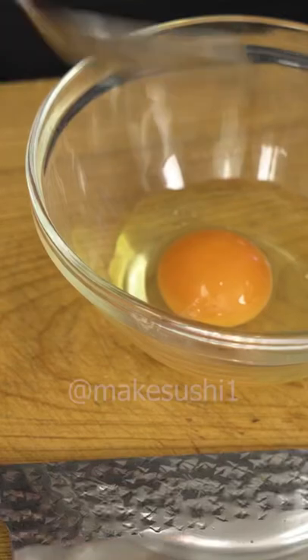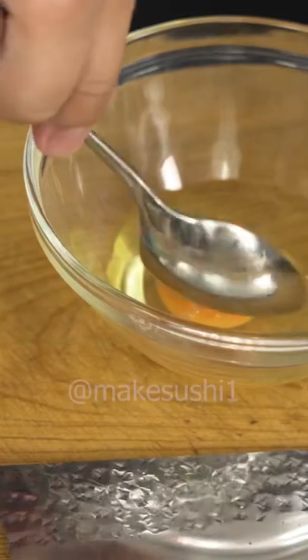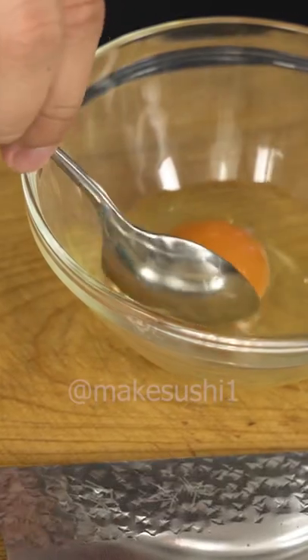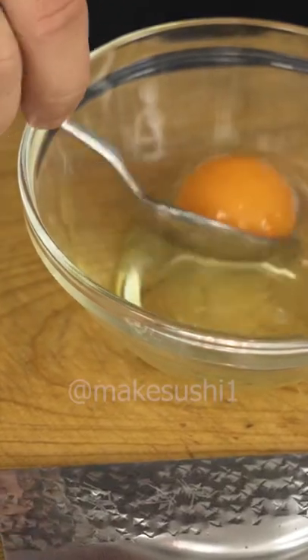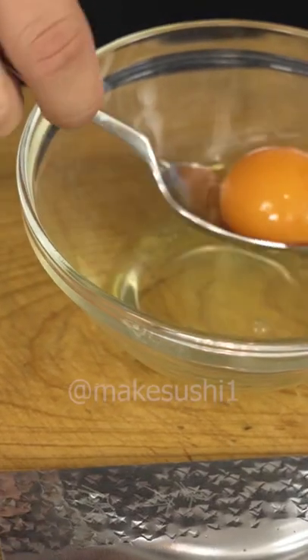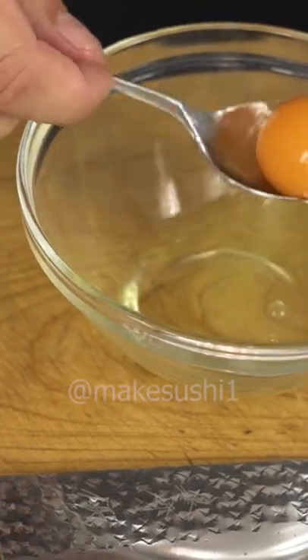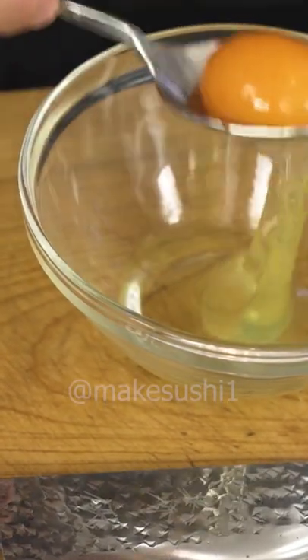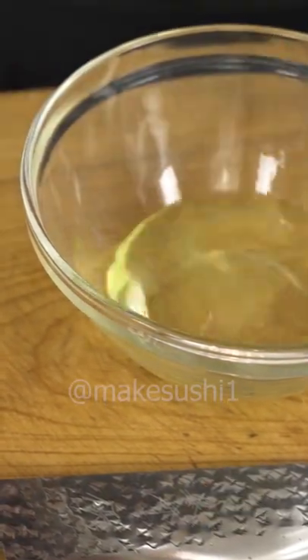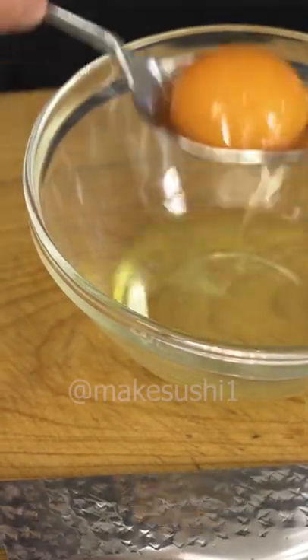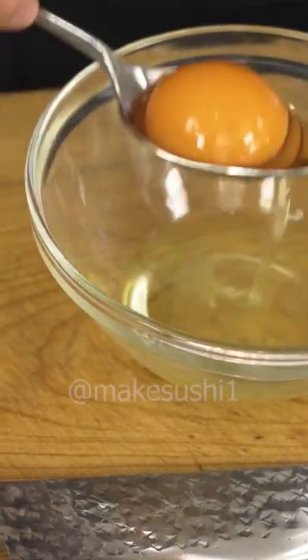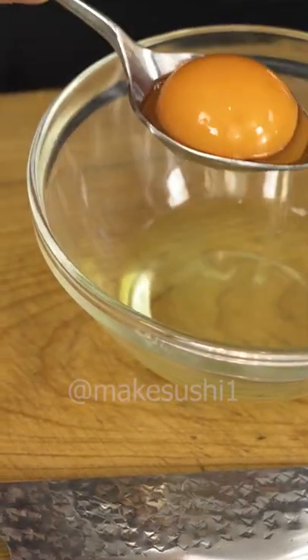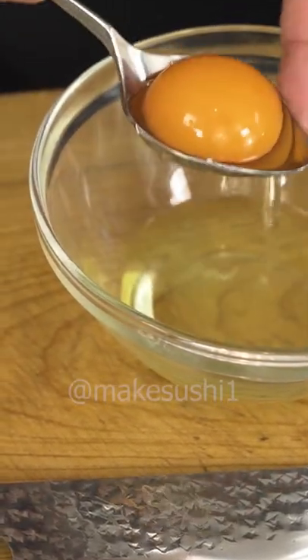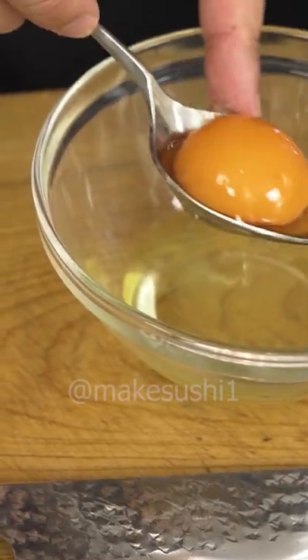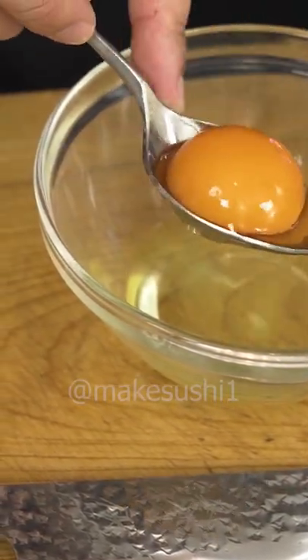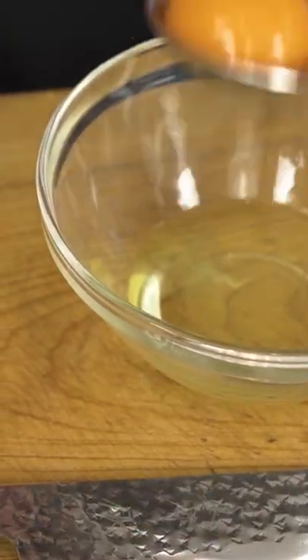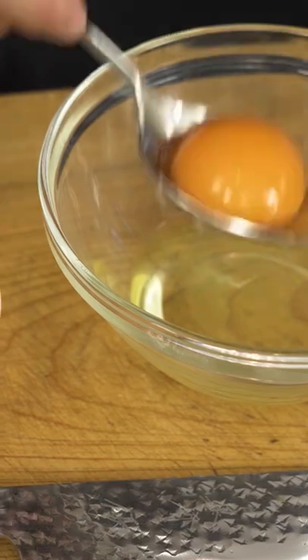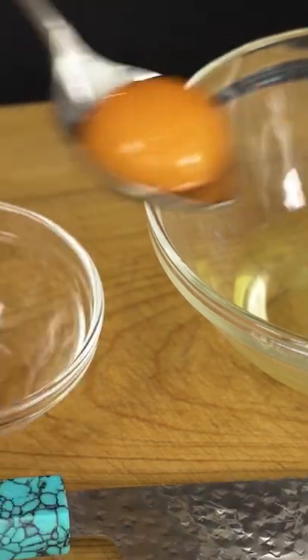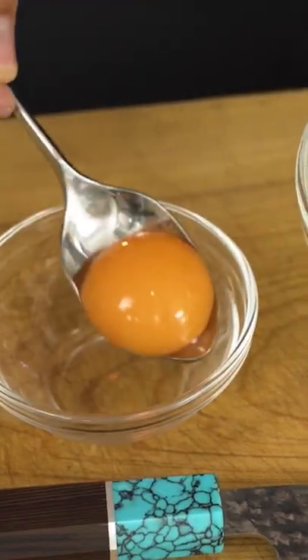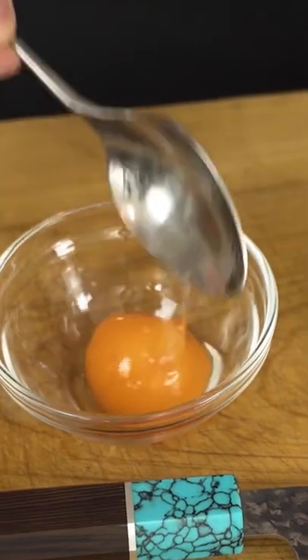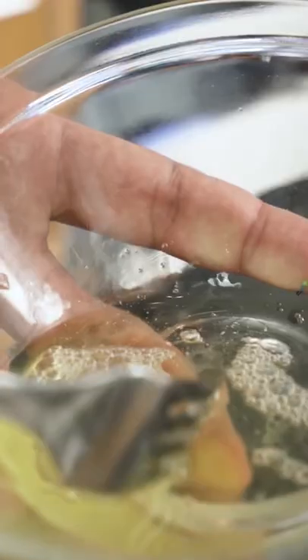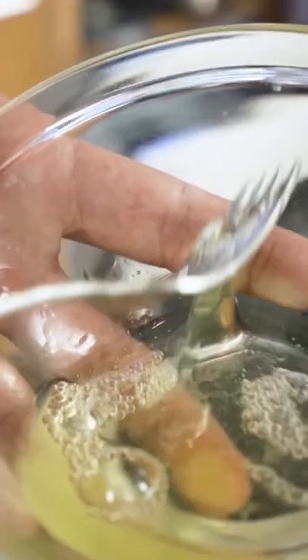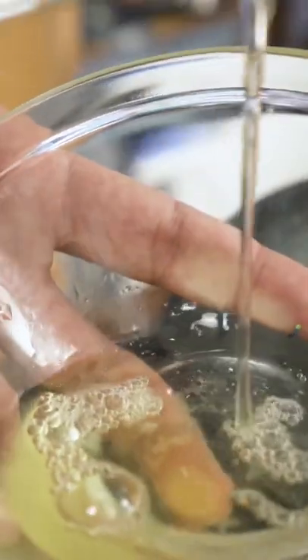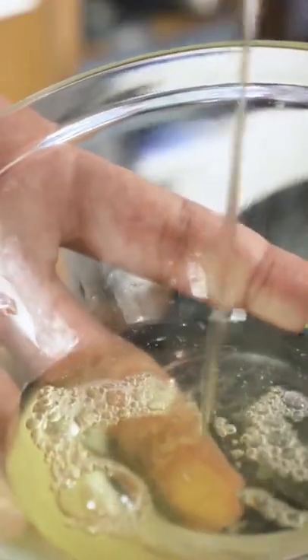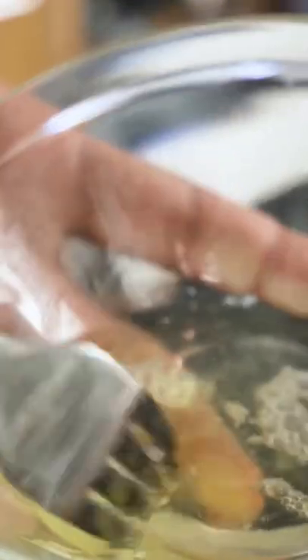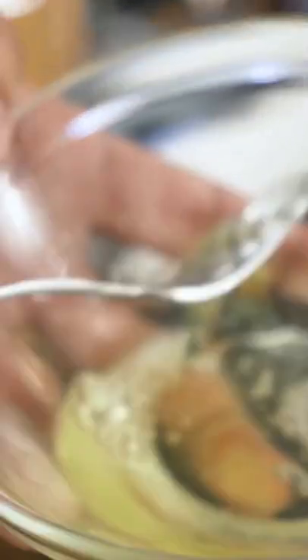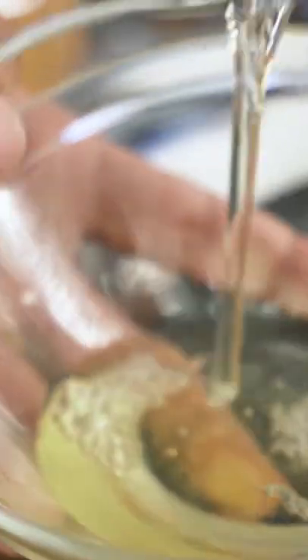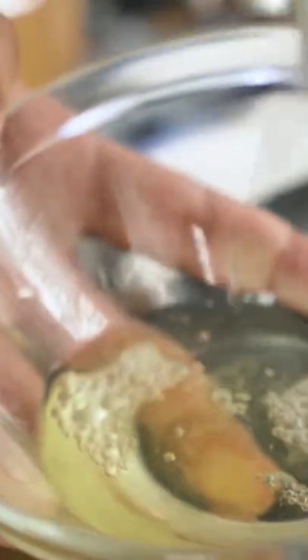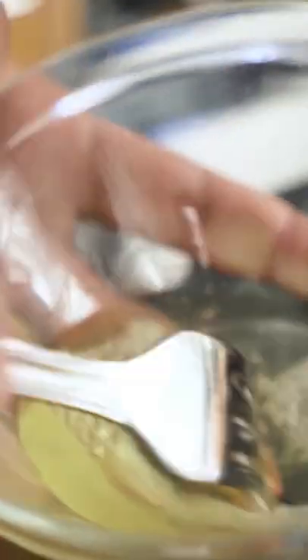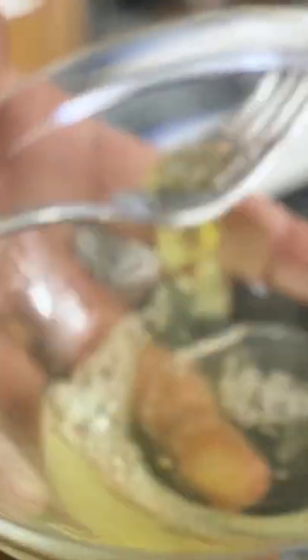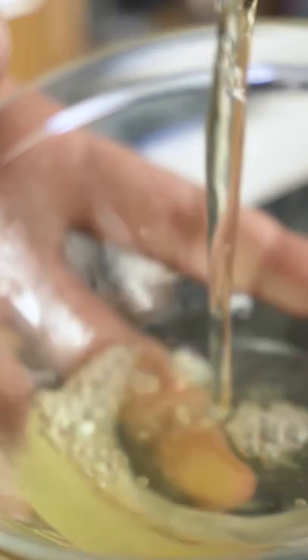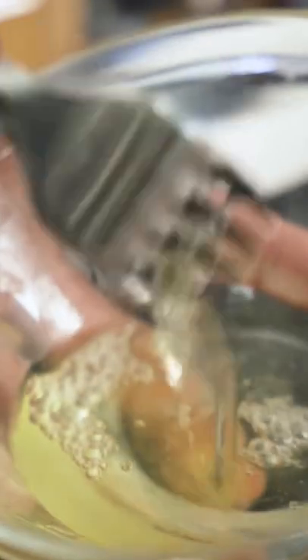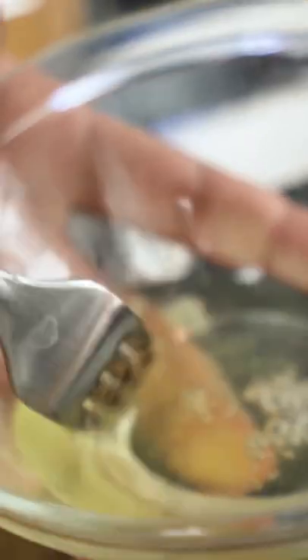Now we're going to take an egg, crack it into a bowl, remove the yolk, and then we're going to do something to the whites that you've never done before. We're going to run a fork through them because egg whites tend to stay together, and you want them to really spread apart like an old egg.